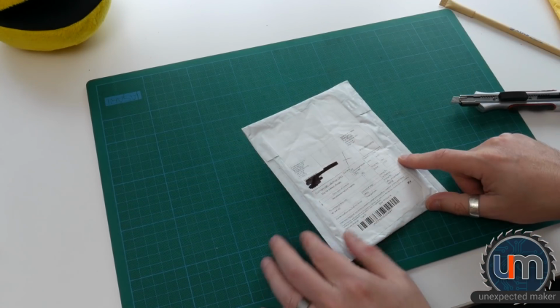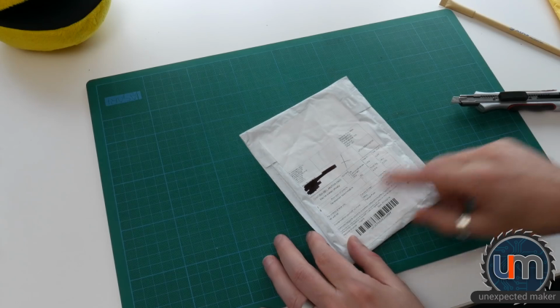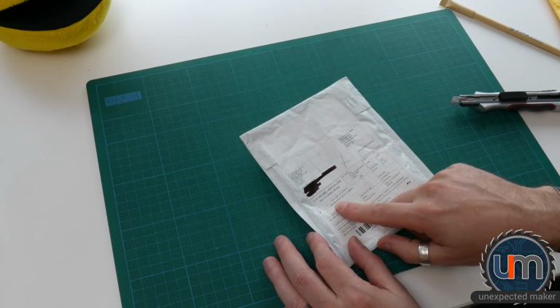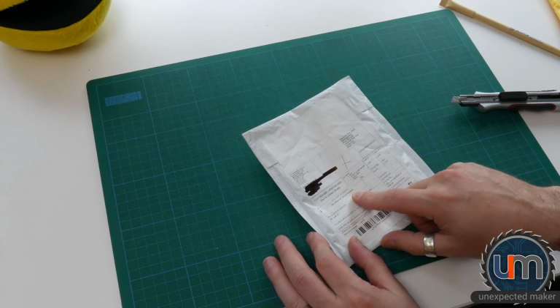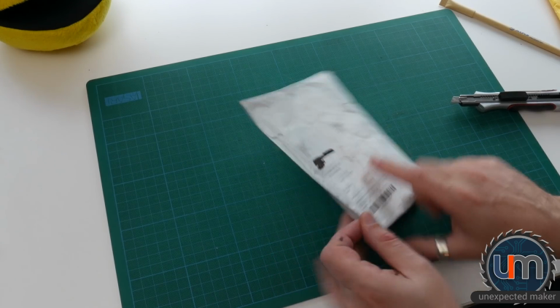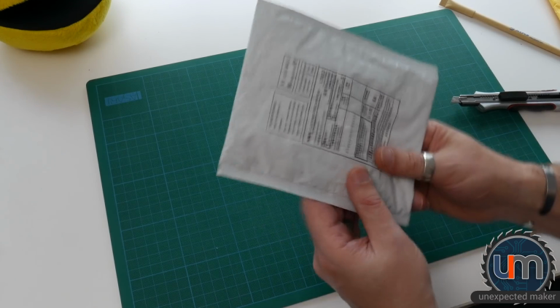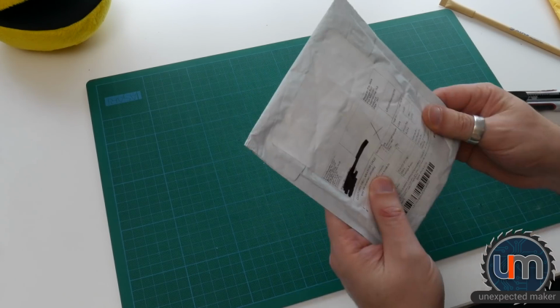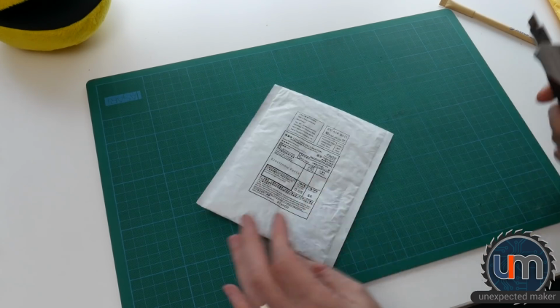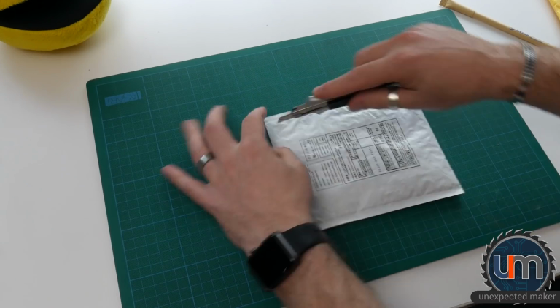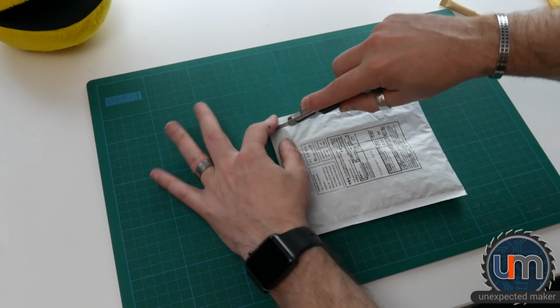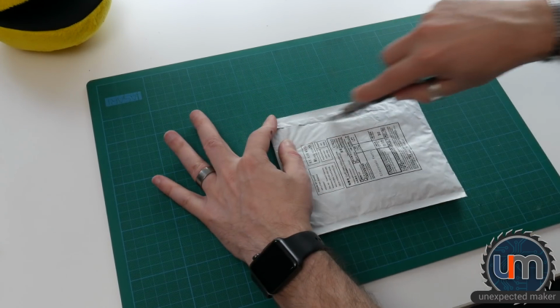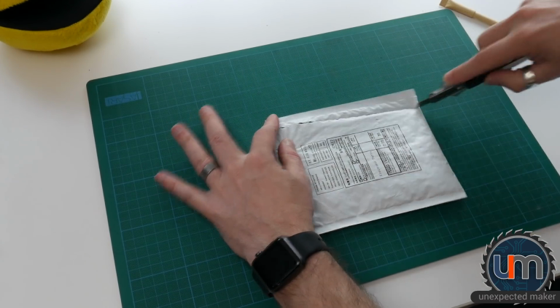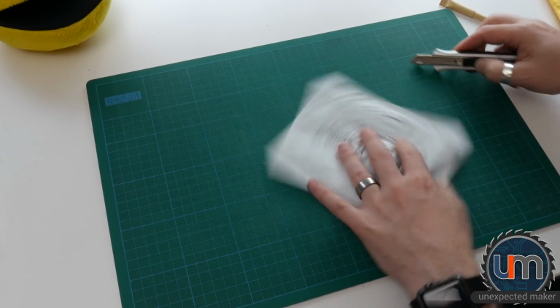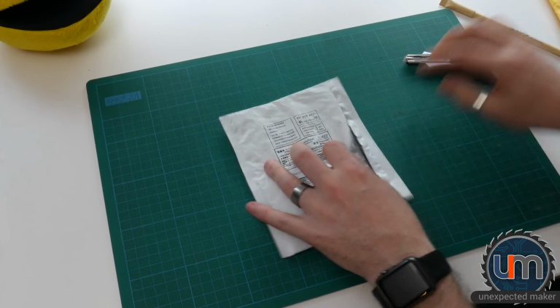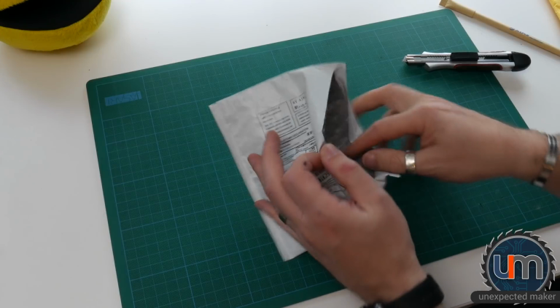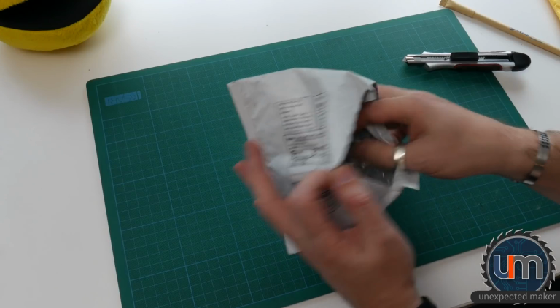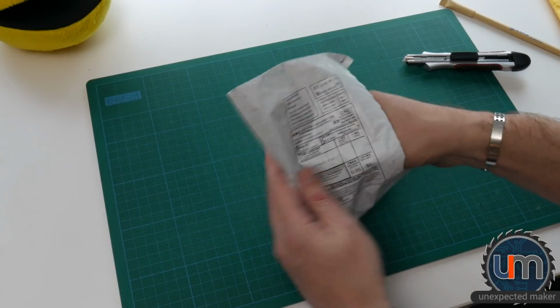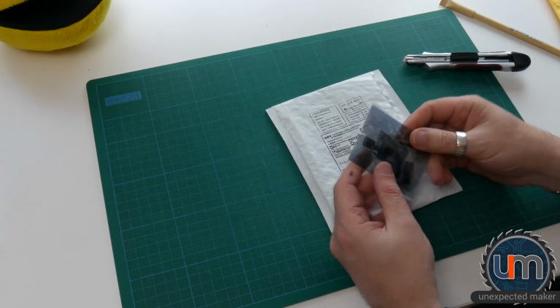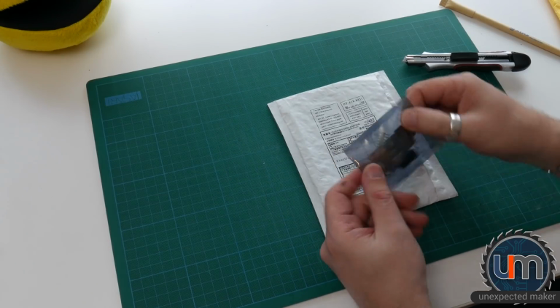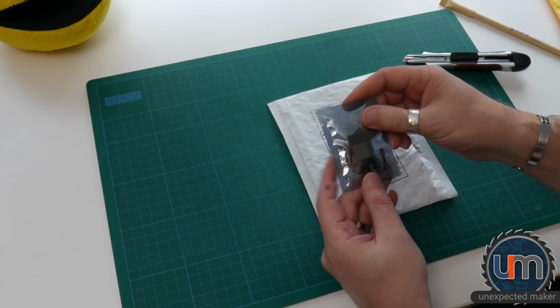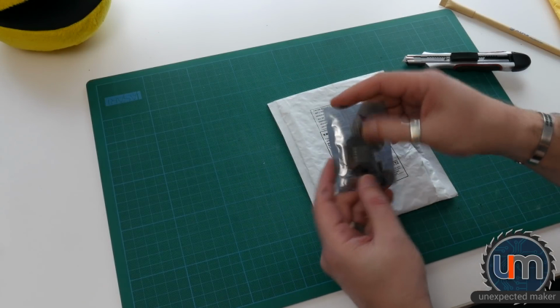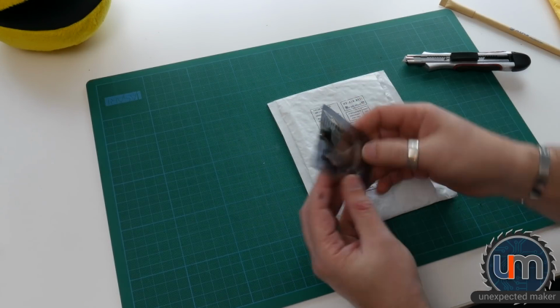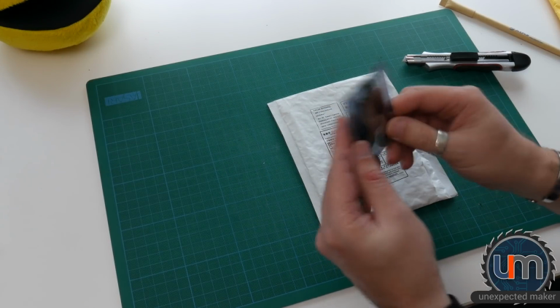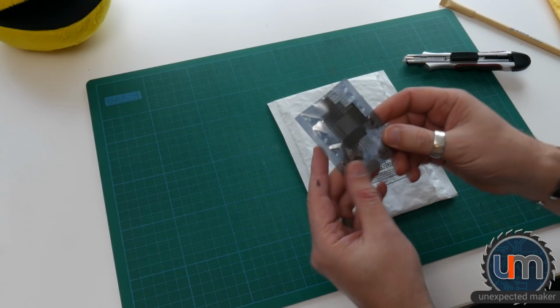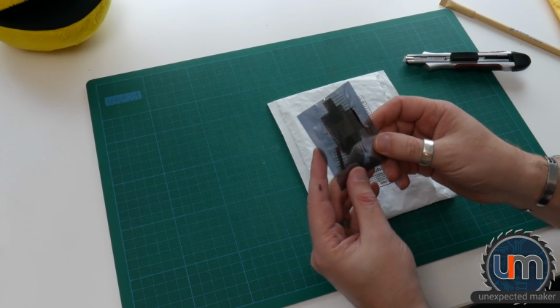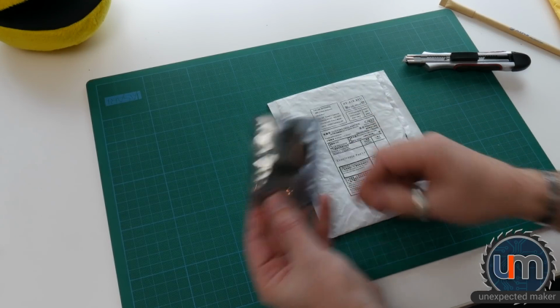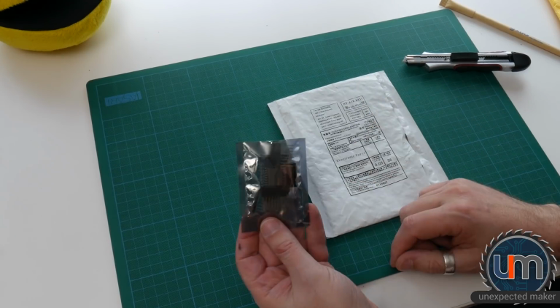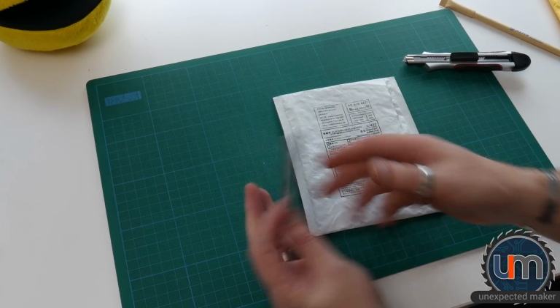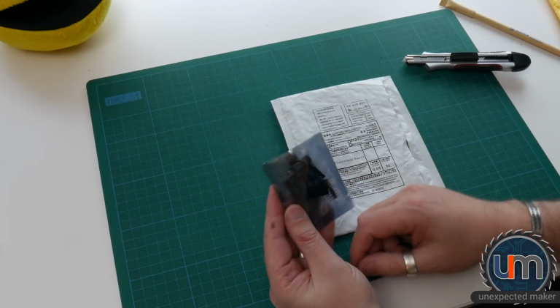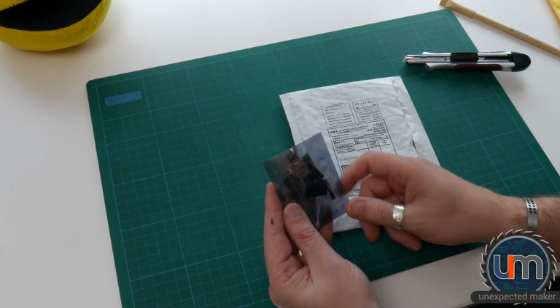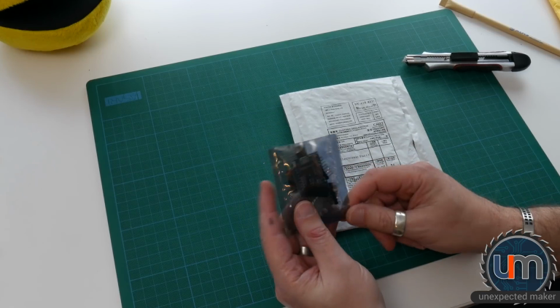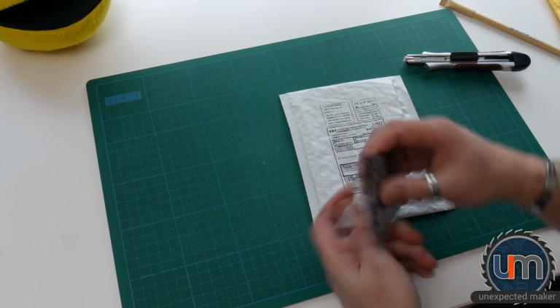This is a Development Boards Module — I have no idea what it is, let's find out. It's a Wemos D1 Mini. That took a long time to get here.